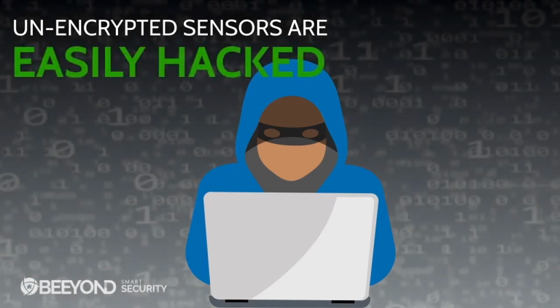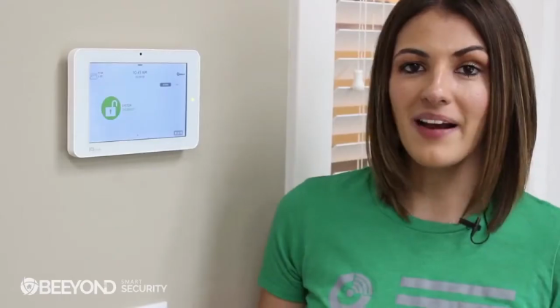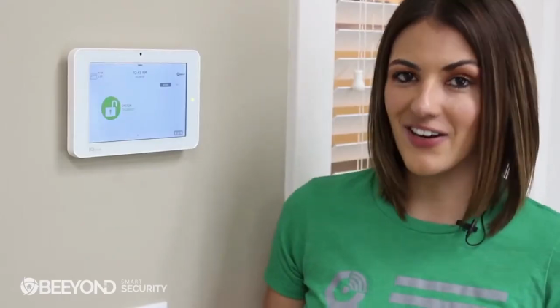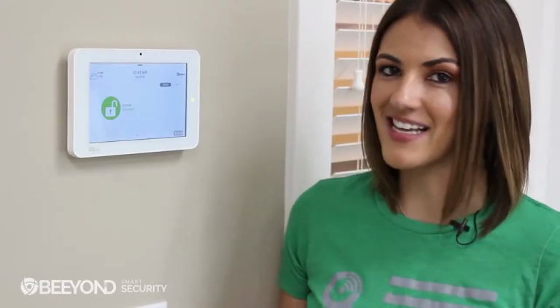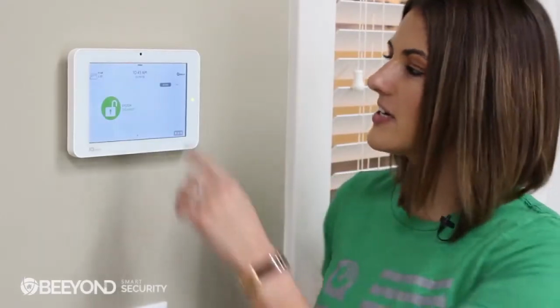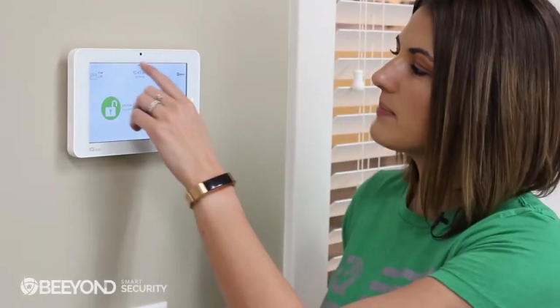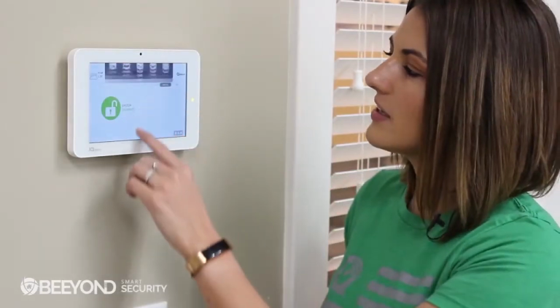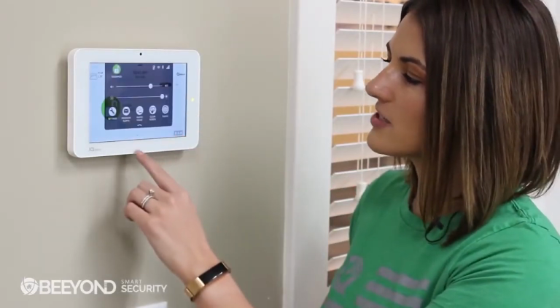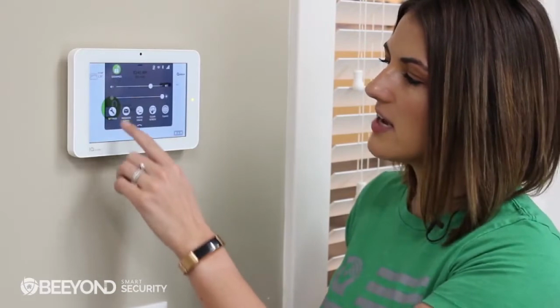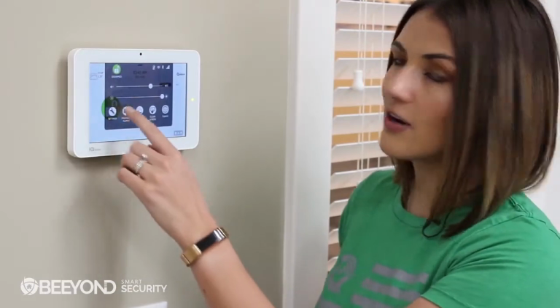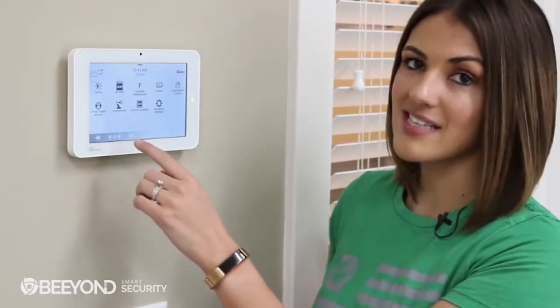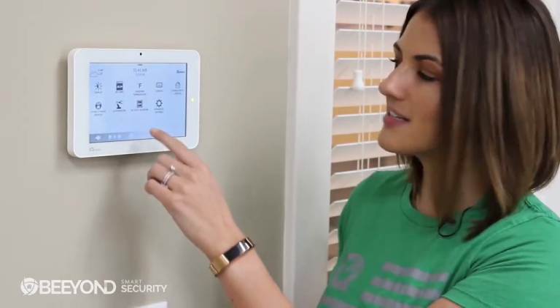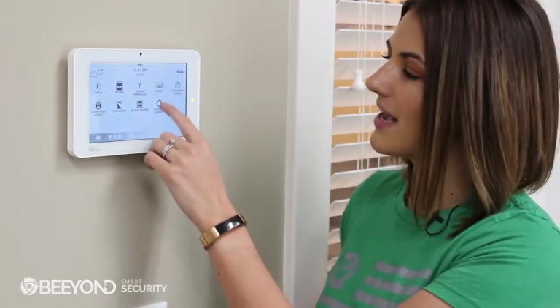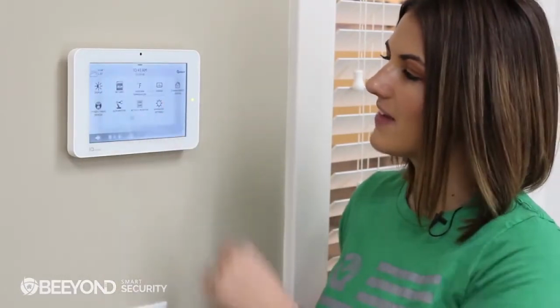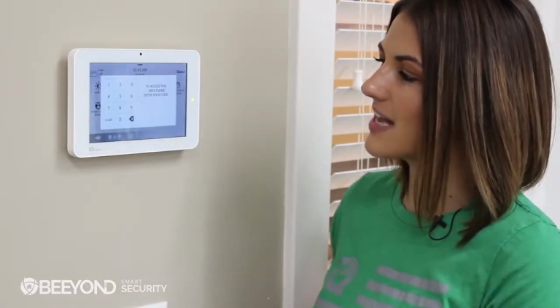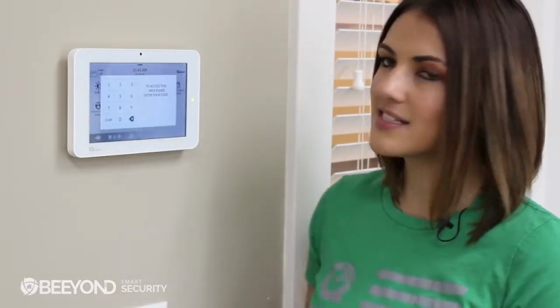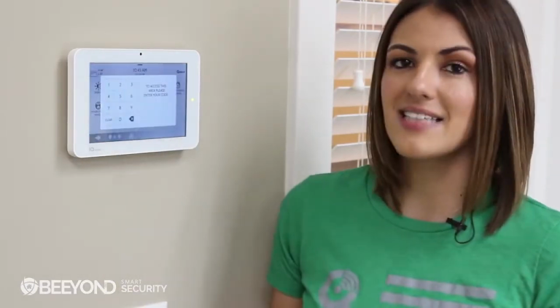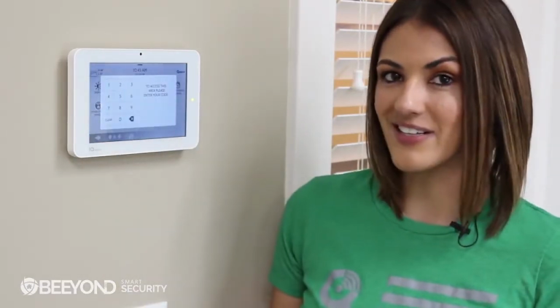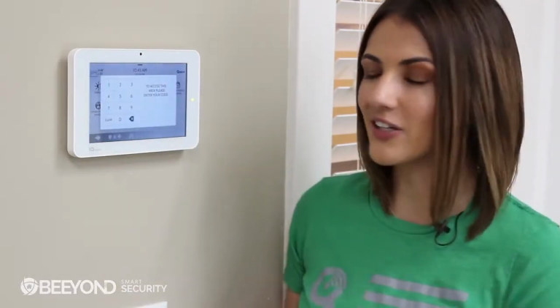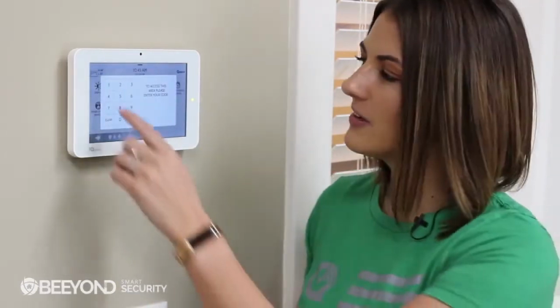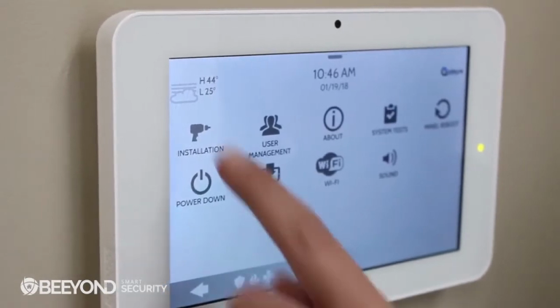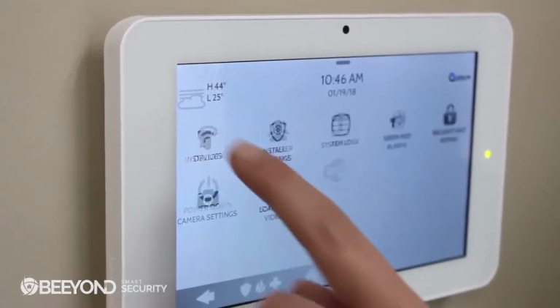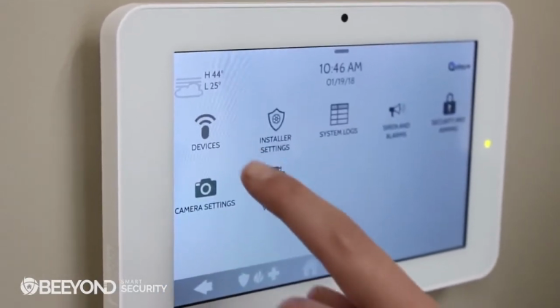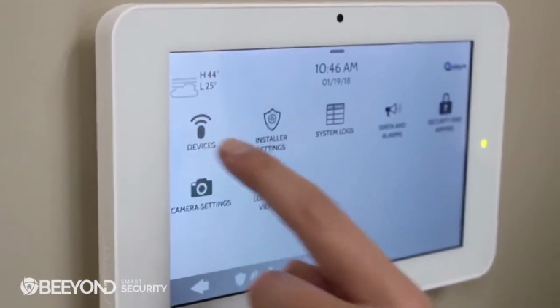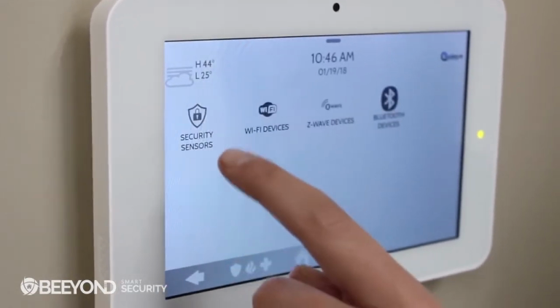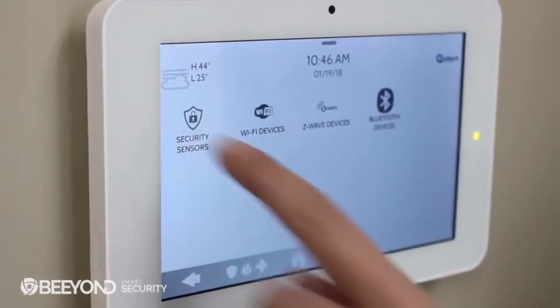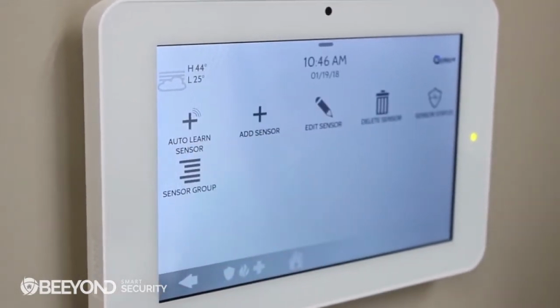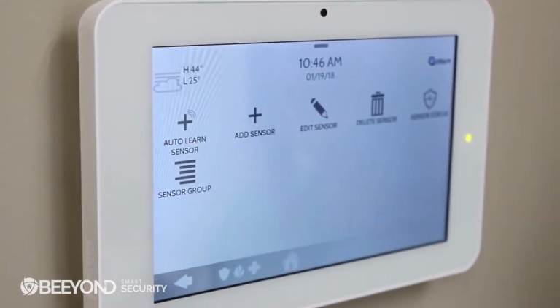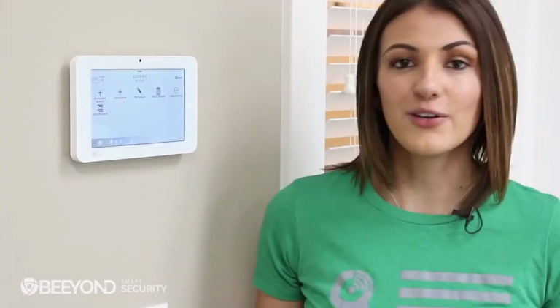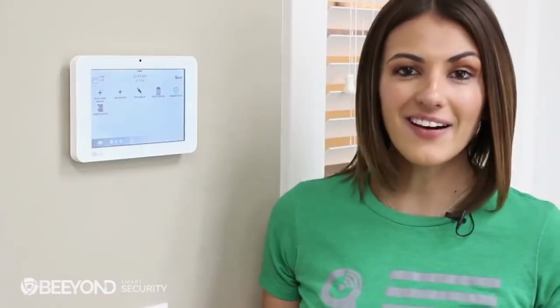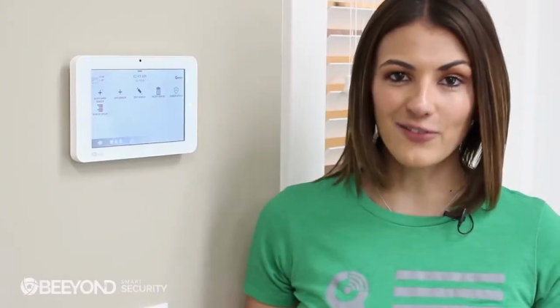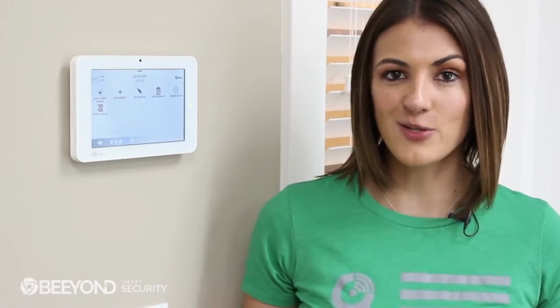To pair a security sensor, swipe down on your settings tray, go to Settings, Advanced Settings, type in your installer code, go to Installation, then Devices and Security Sensors. You'll see there are several options.